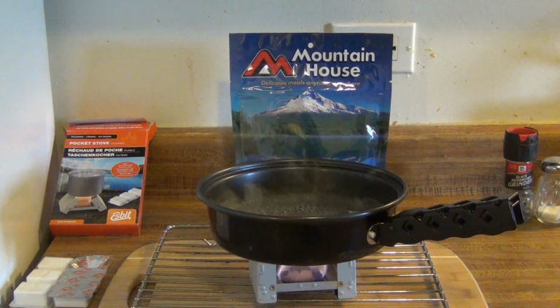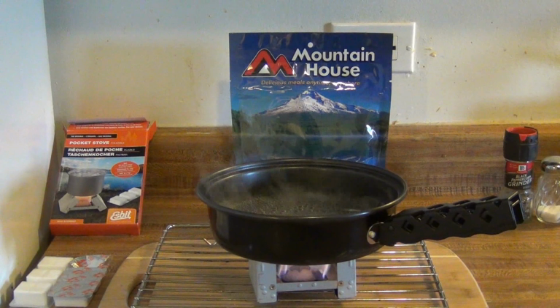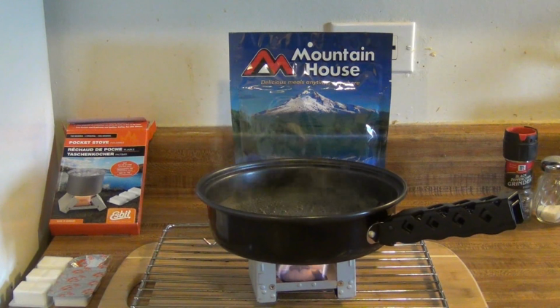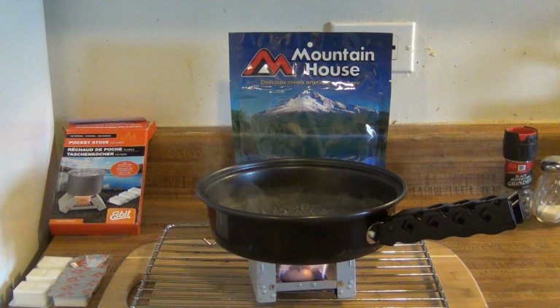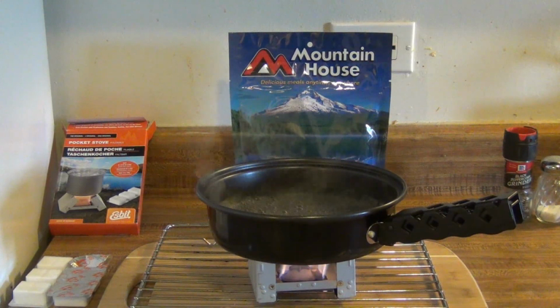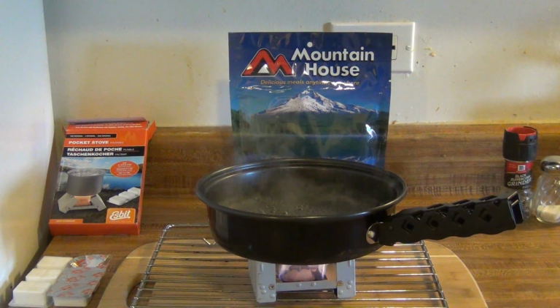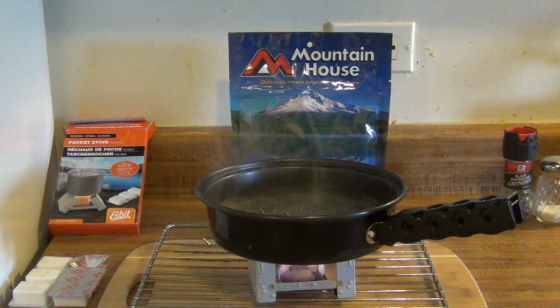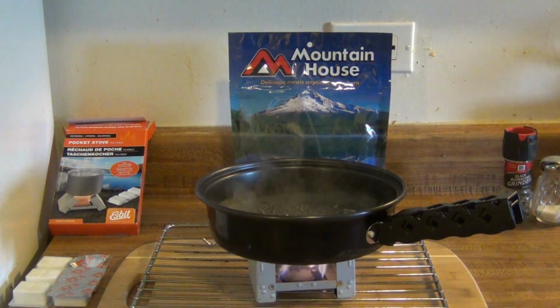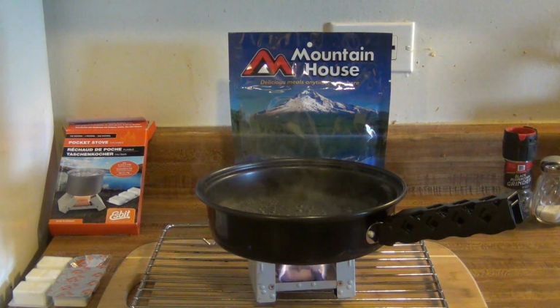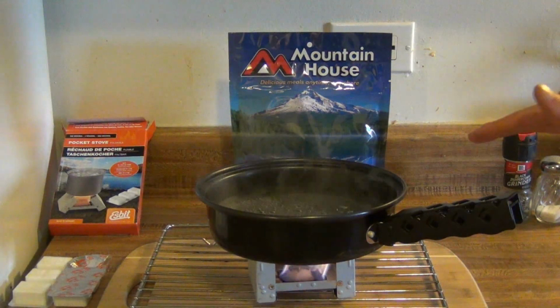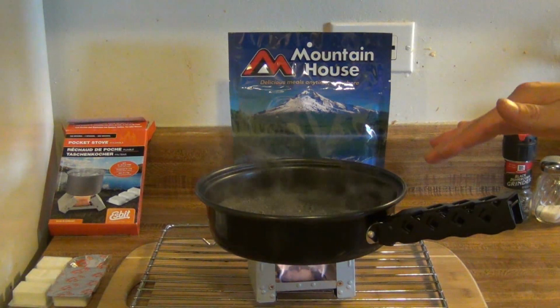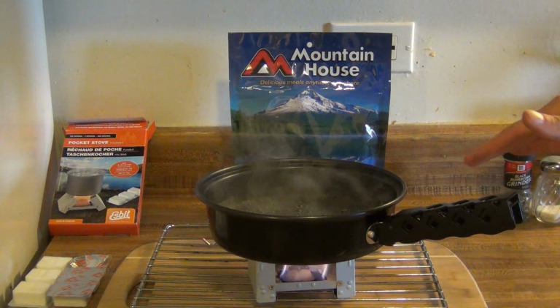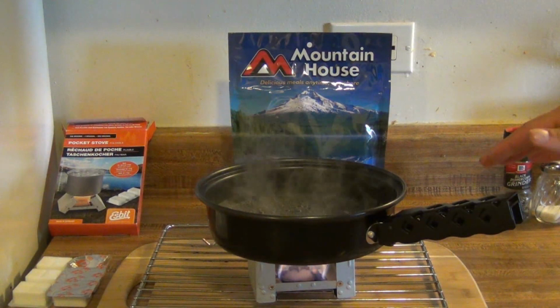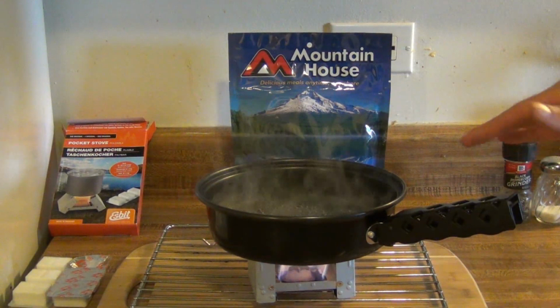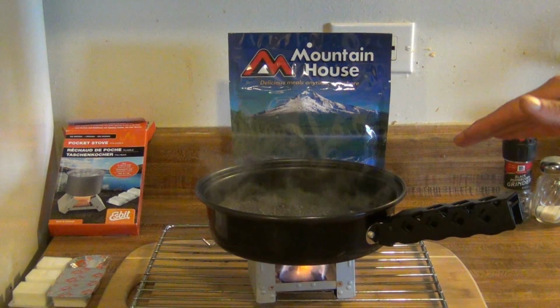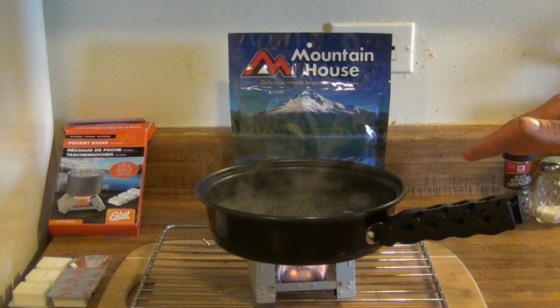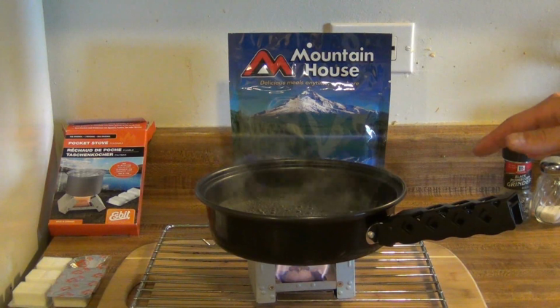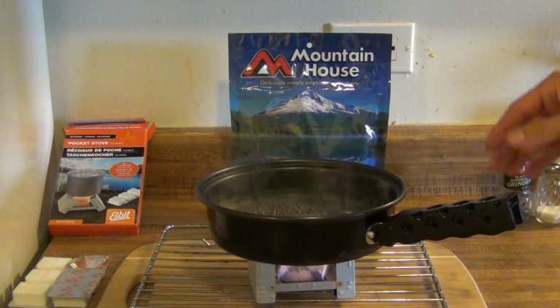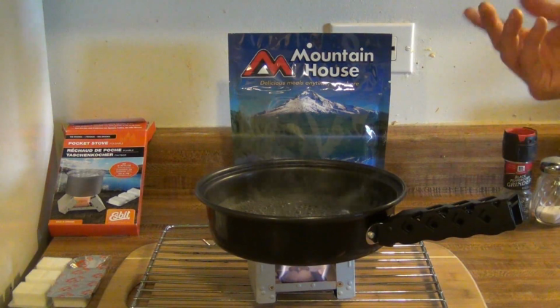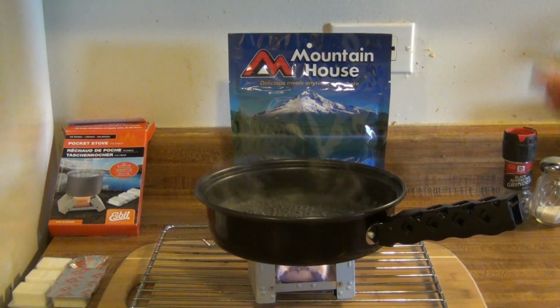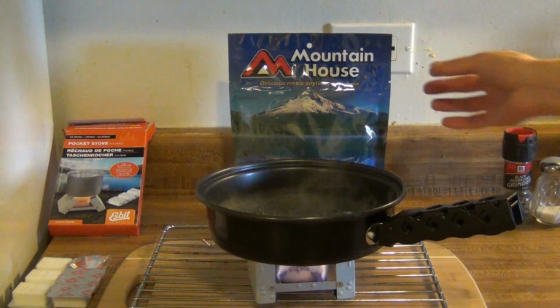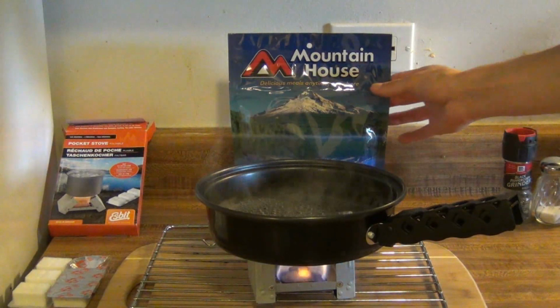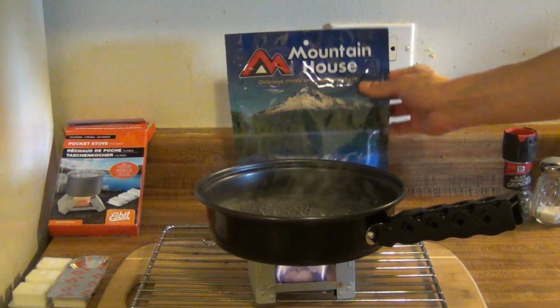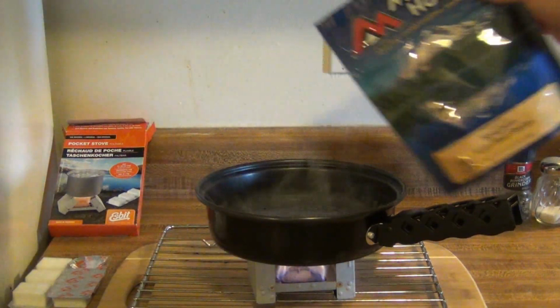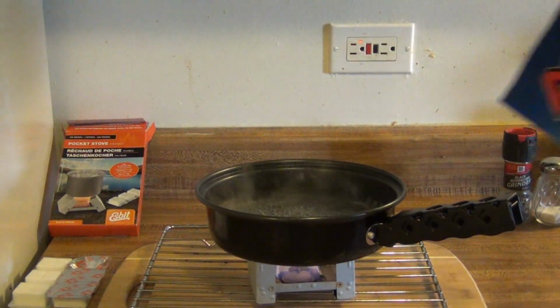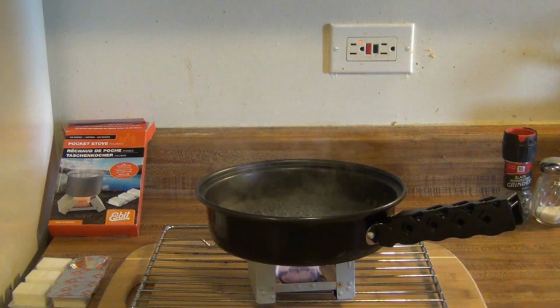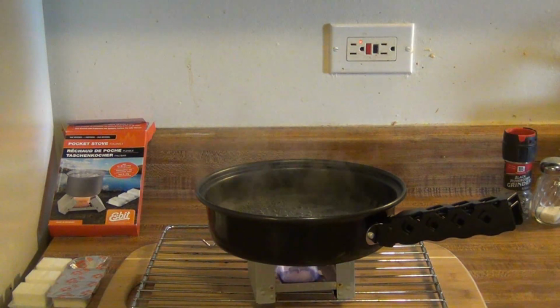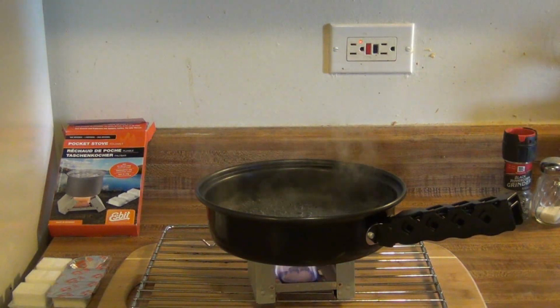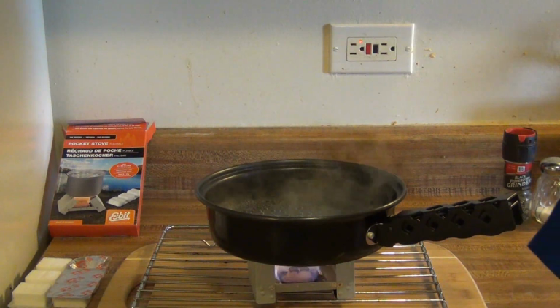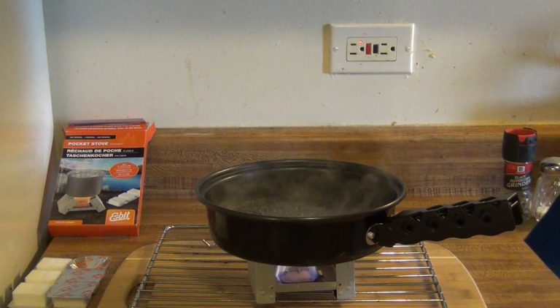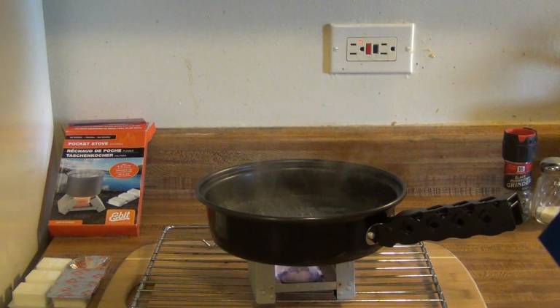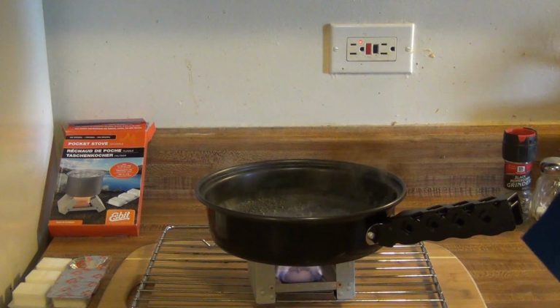All right guys, it's been almost exactly five minutes now and there have been bubbles for a minute and a half or two minutes, and they're starting to come up to the surface. Definitely starting to boil now — so about five minutes to get a good boil.